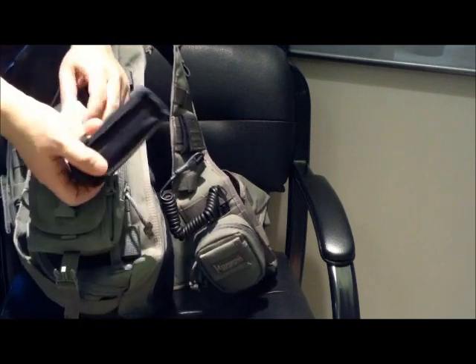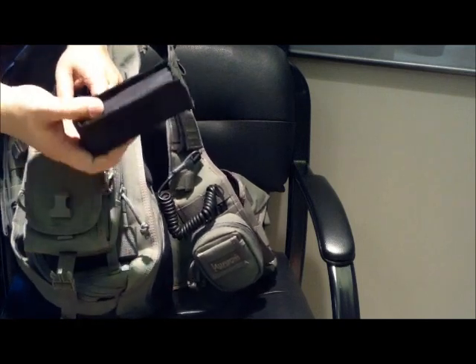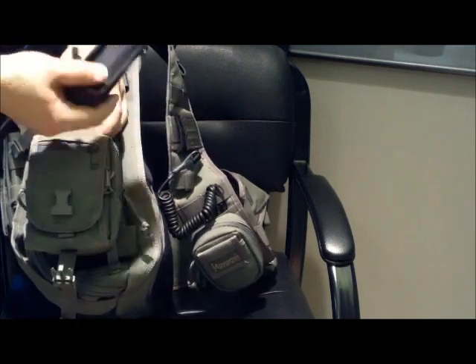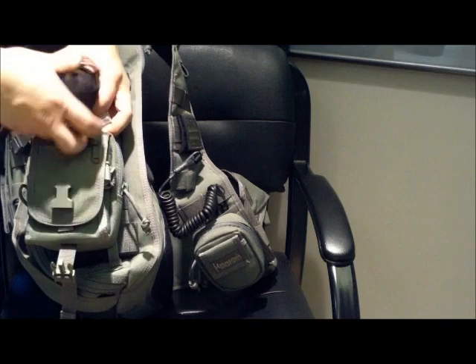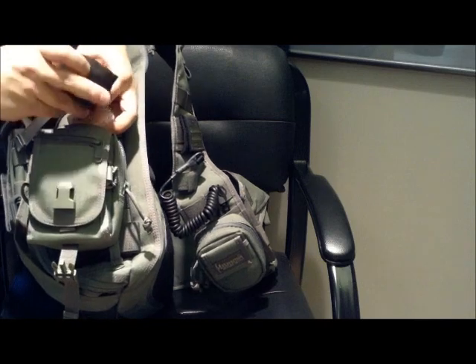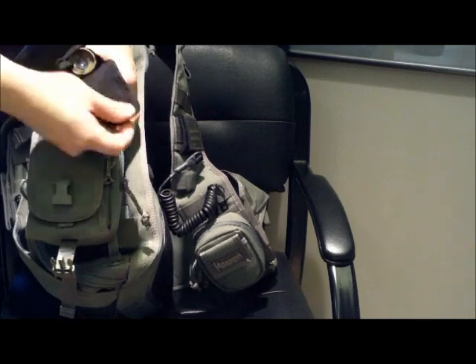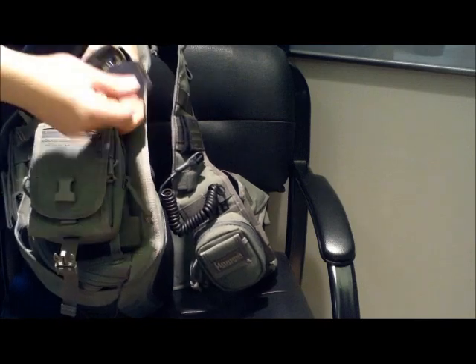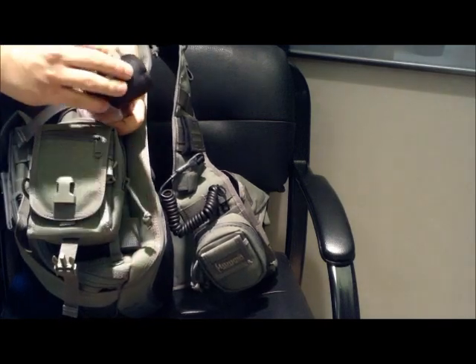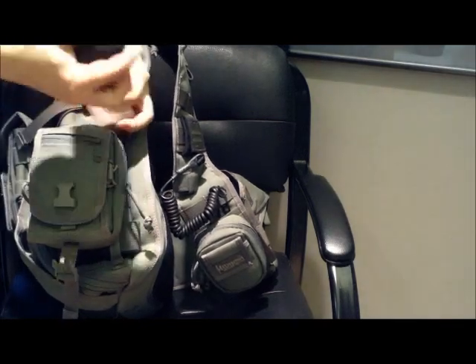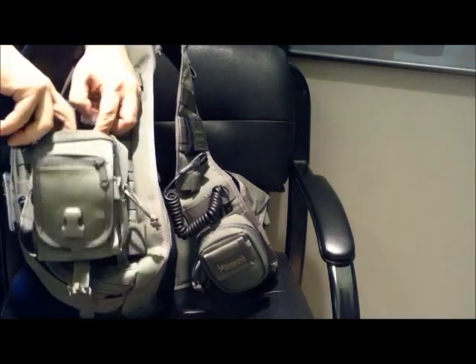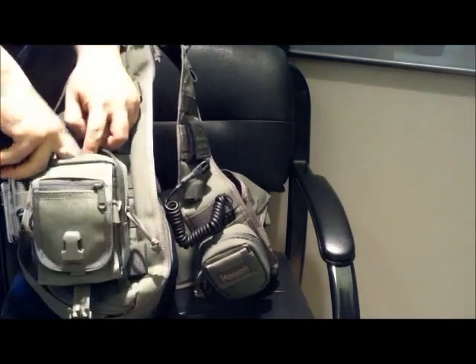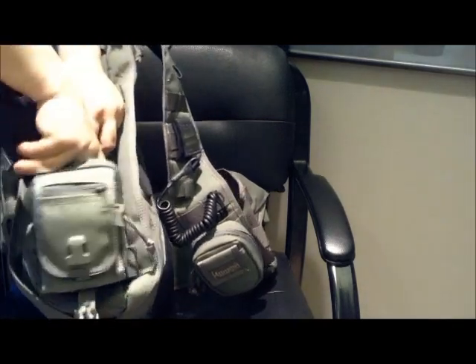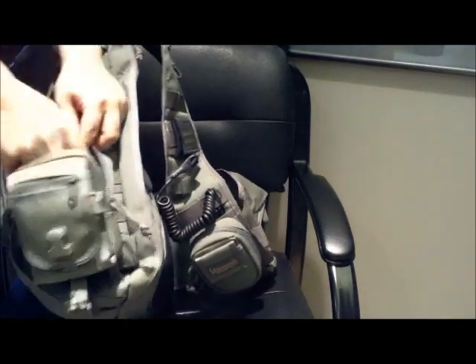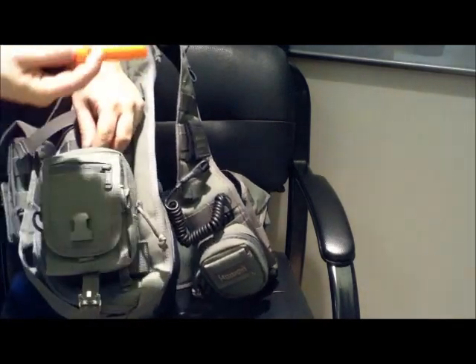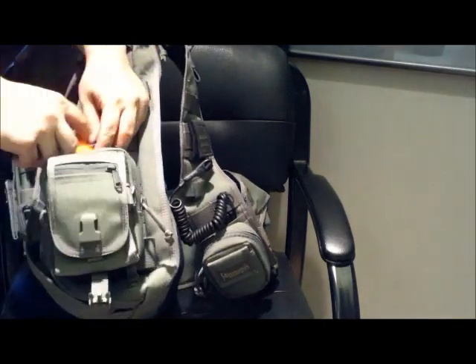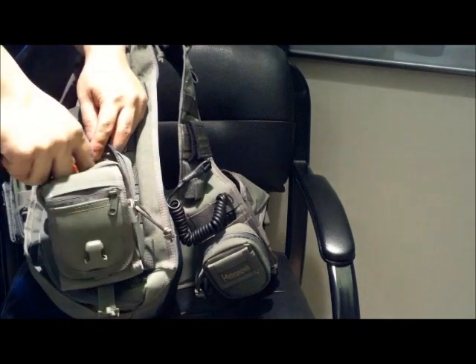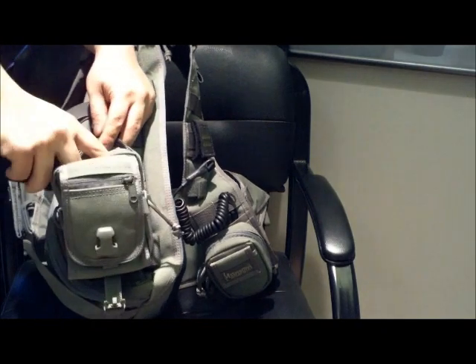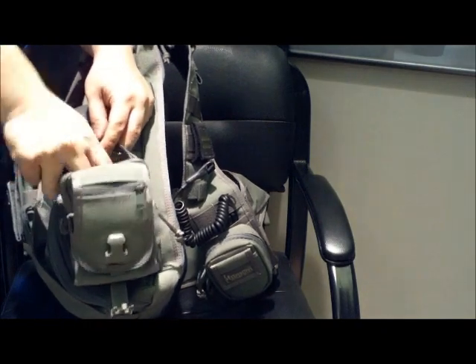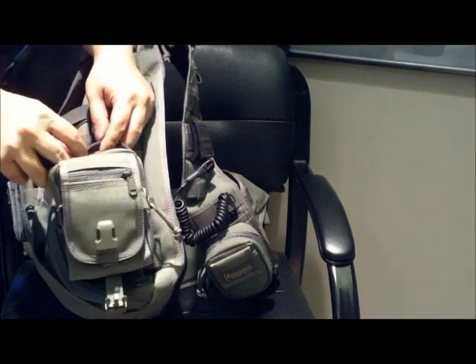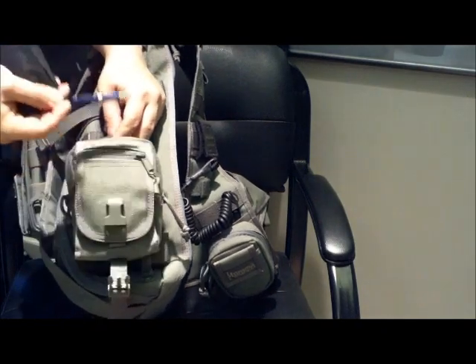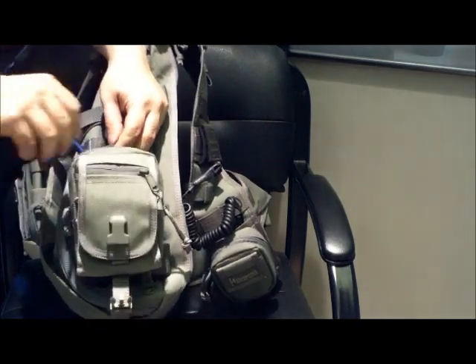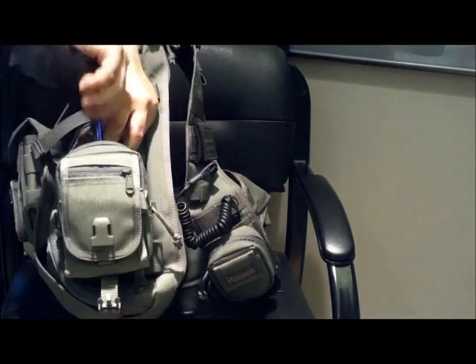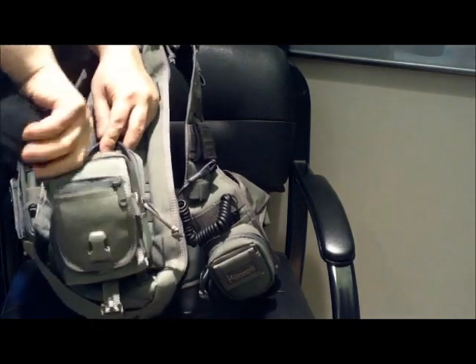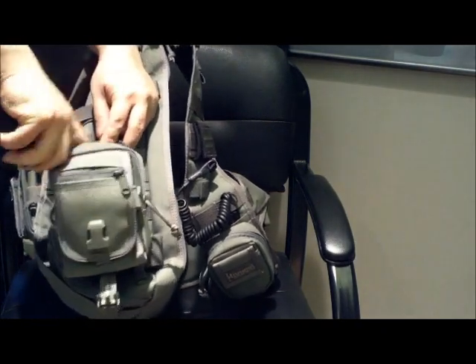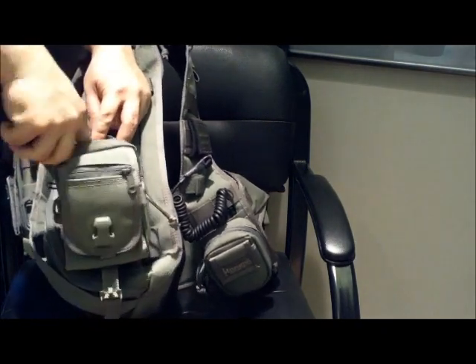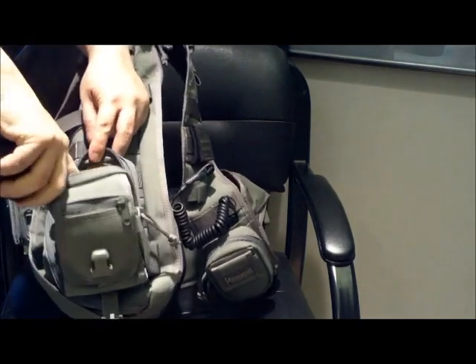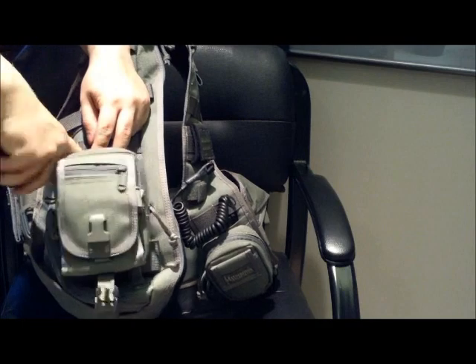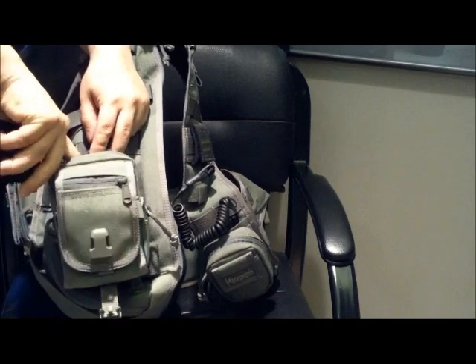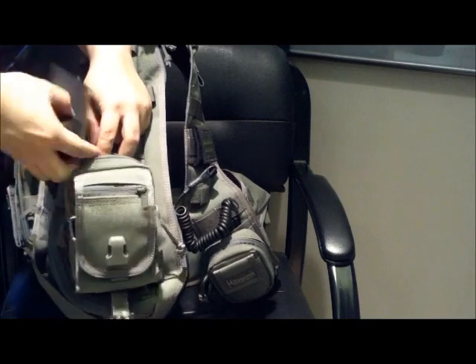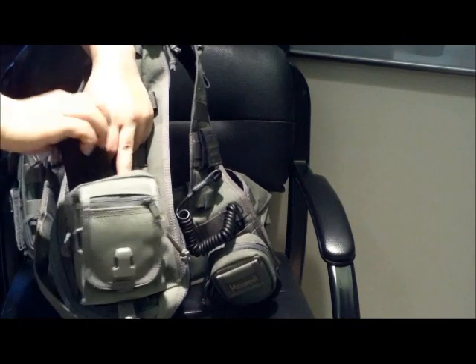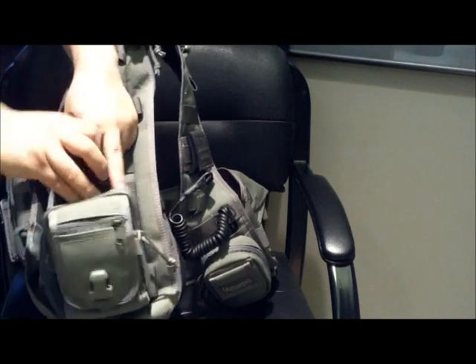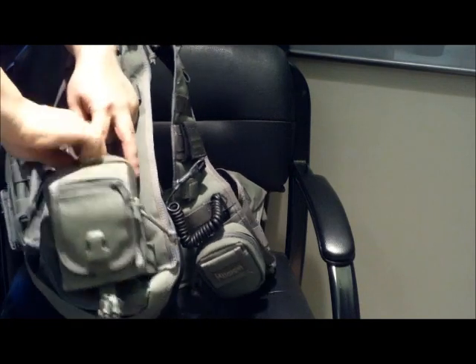I've got a Tasco monocular in here, a first aid kit, matches, and a pen — actually another pen as backup. So a few other things in here, but that's about it.